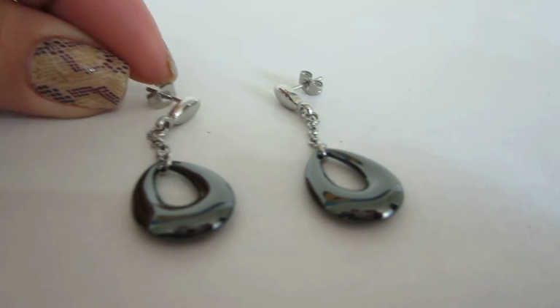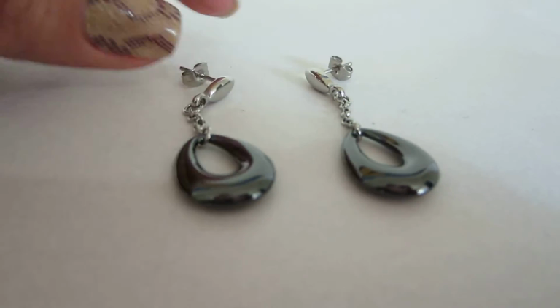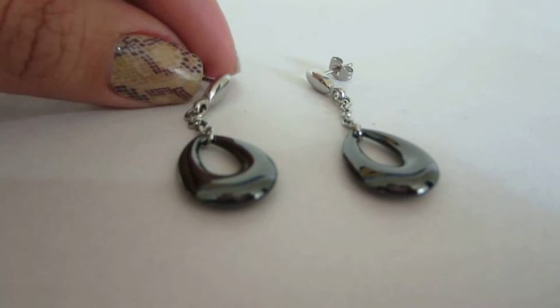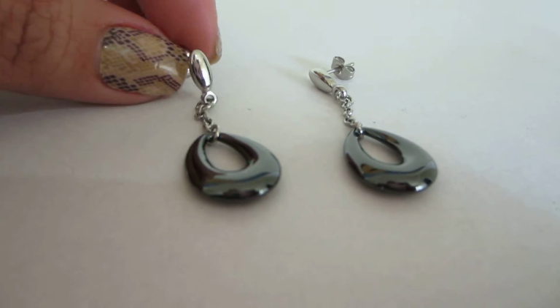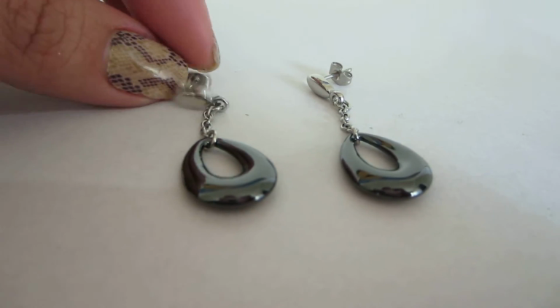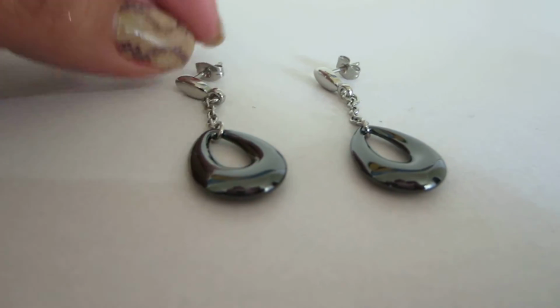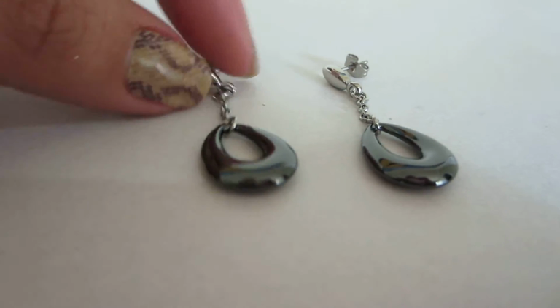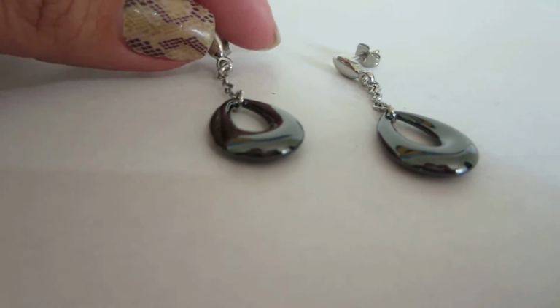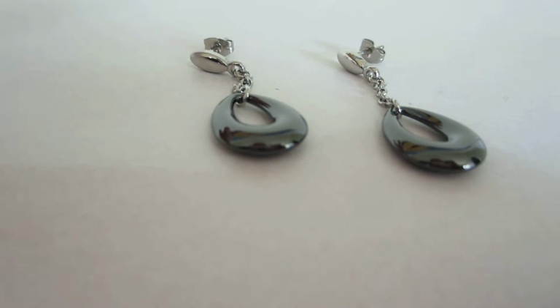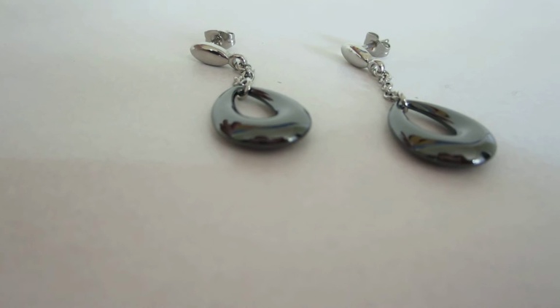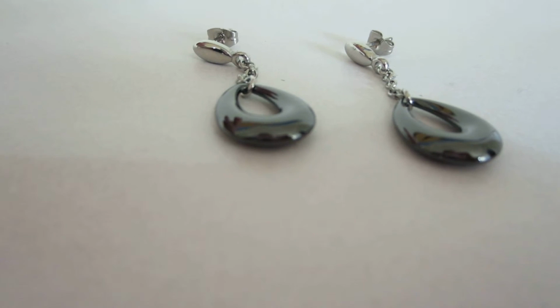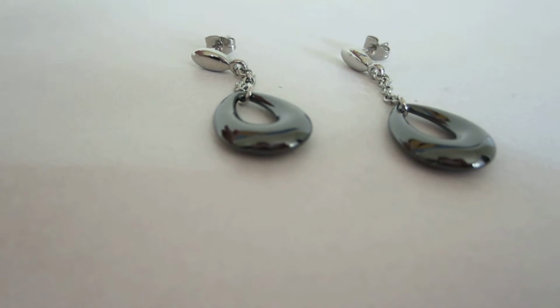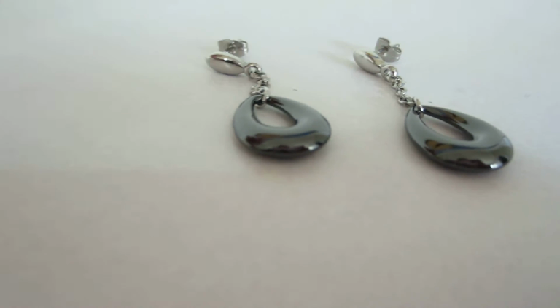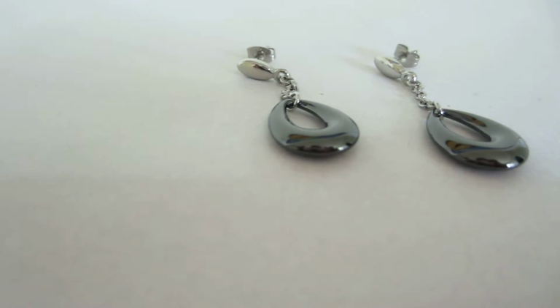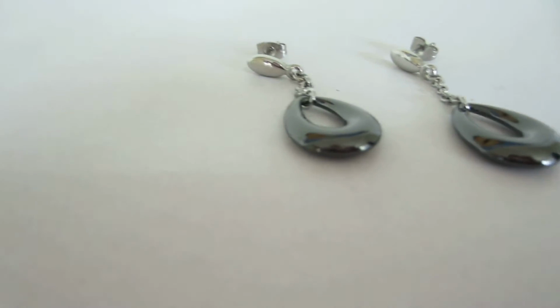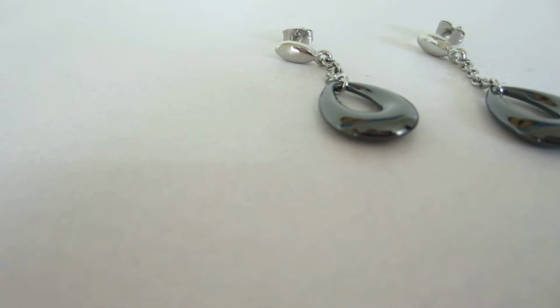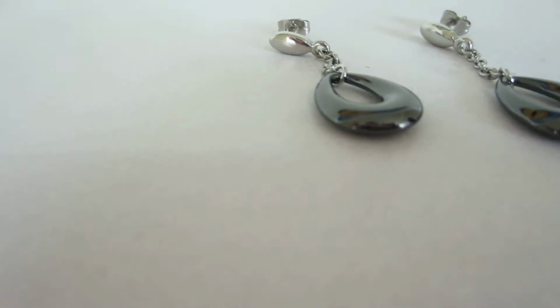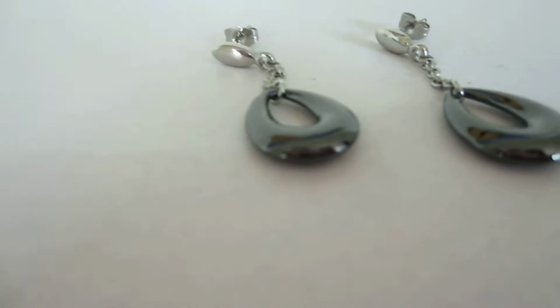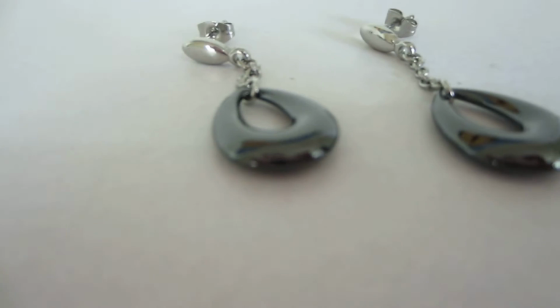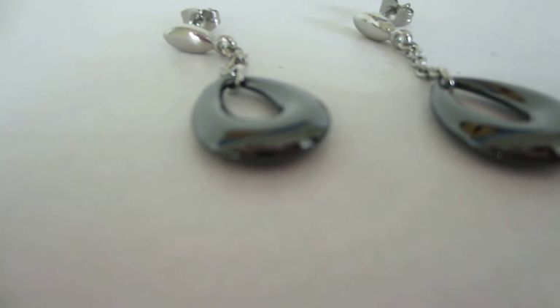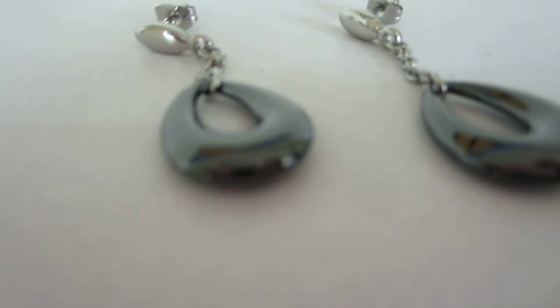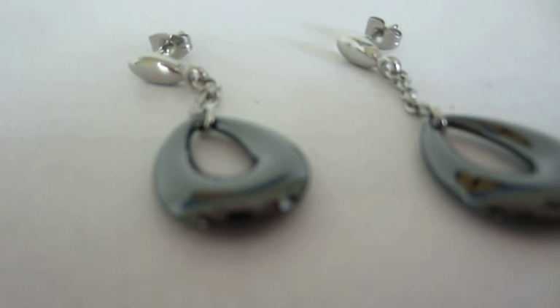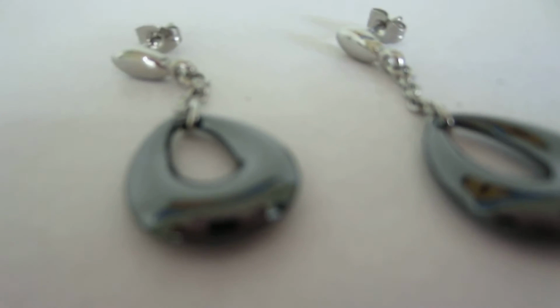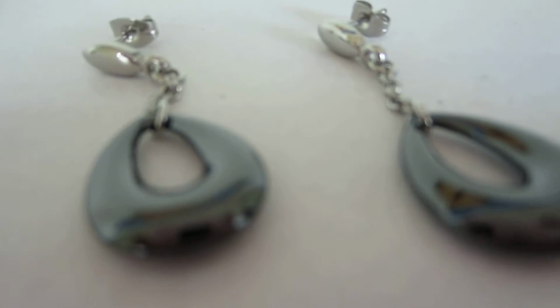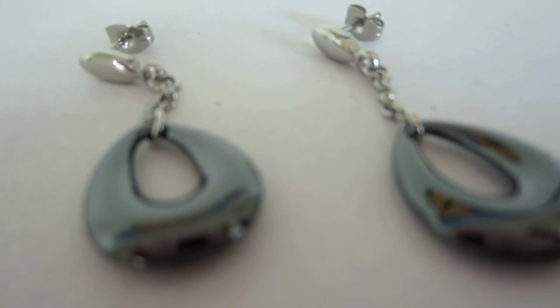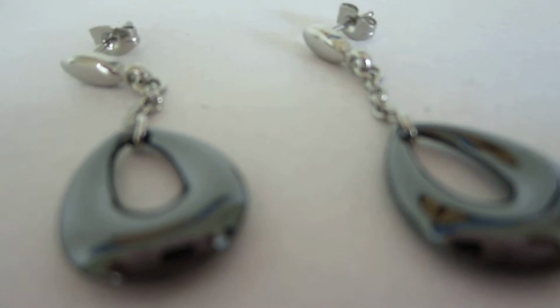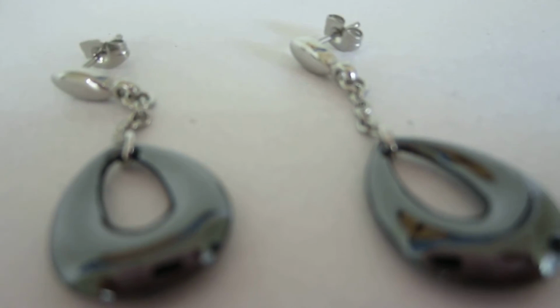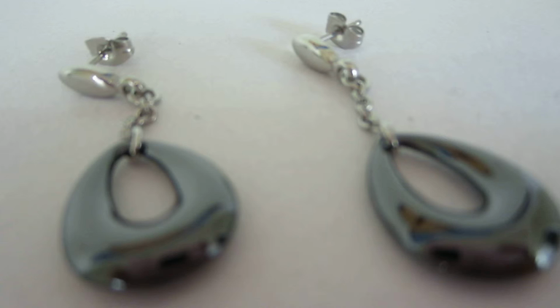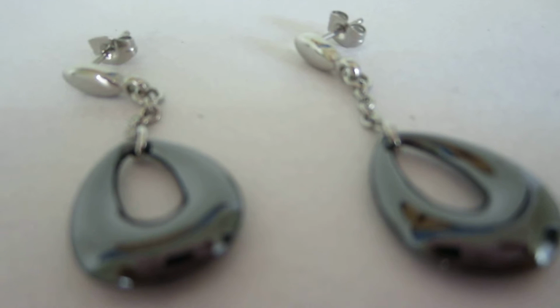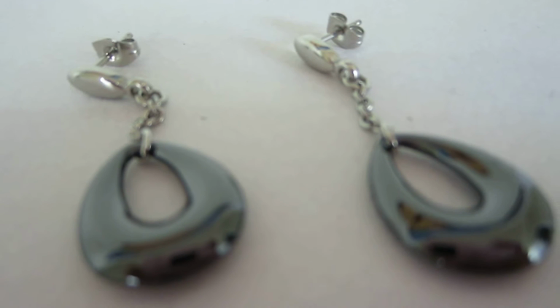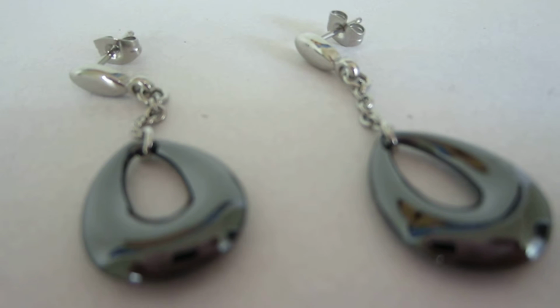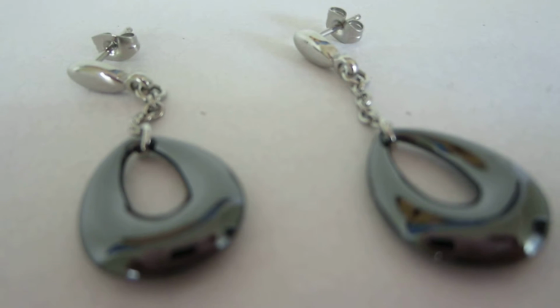I'm going to show this to you guys on the body as well, so definitely check out that video. But I wanted to do a close-up so you can actually see the details of this item — it looks really nice.